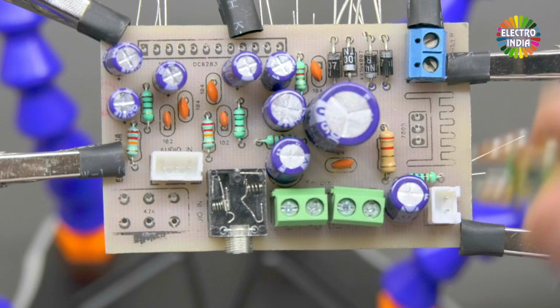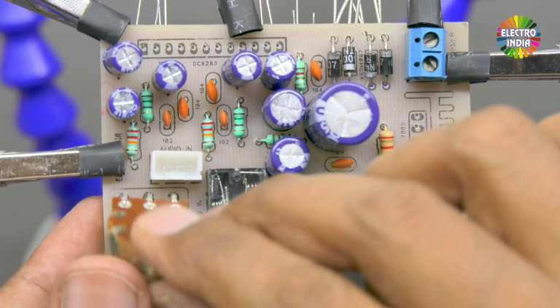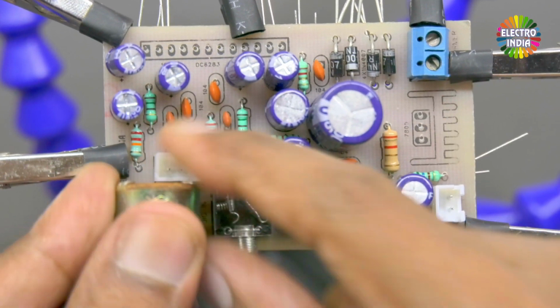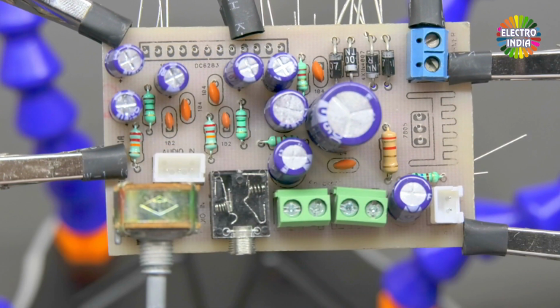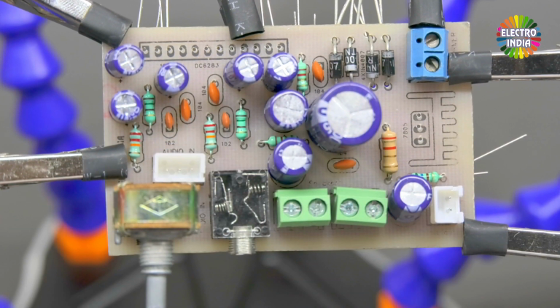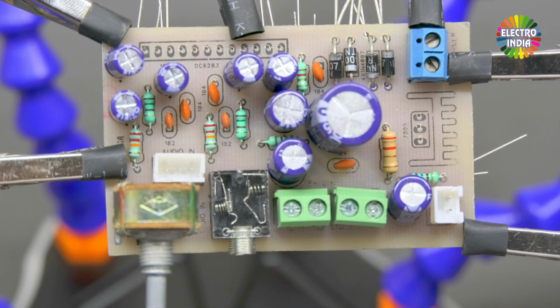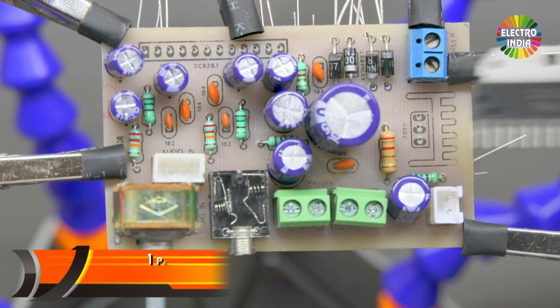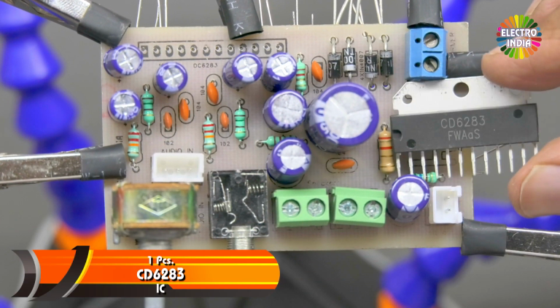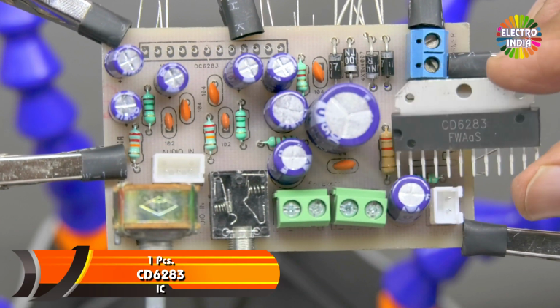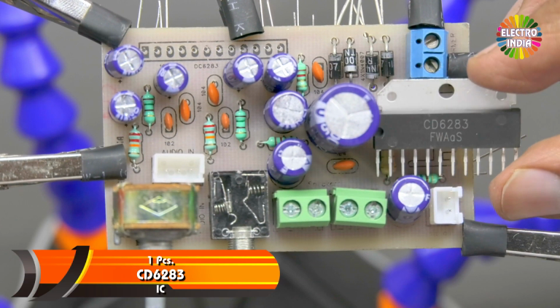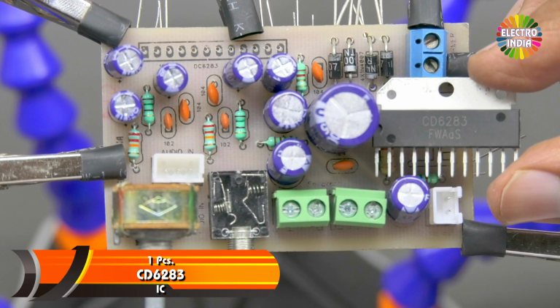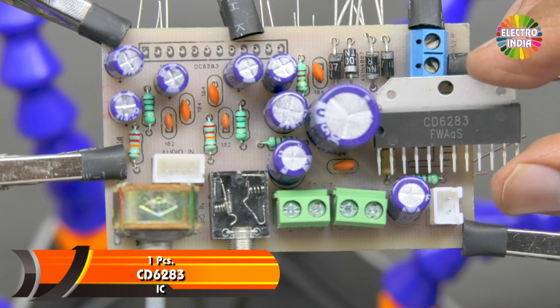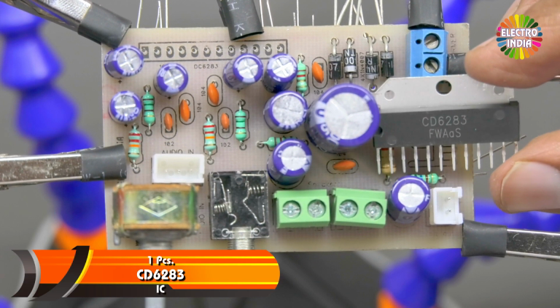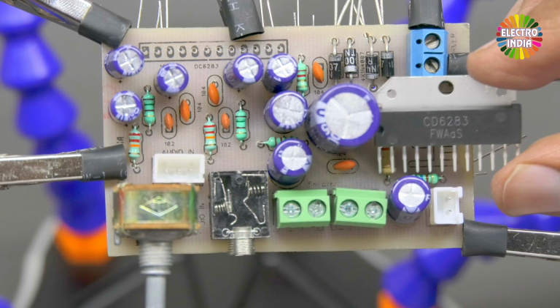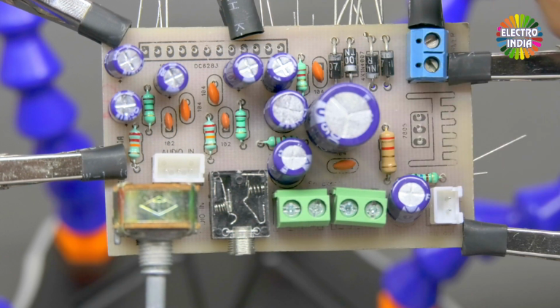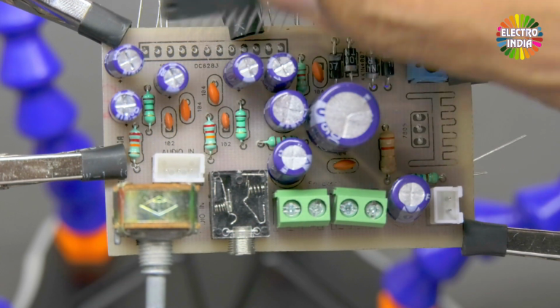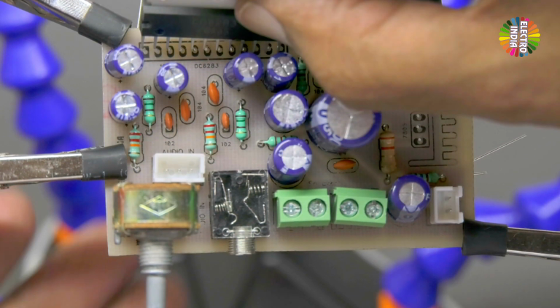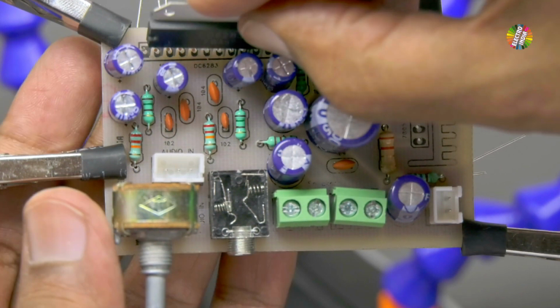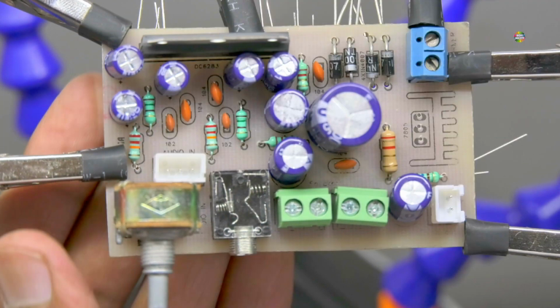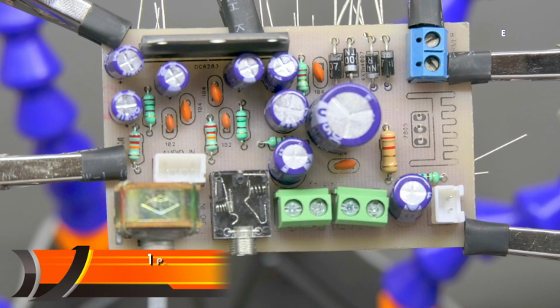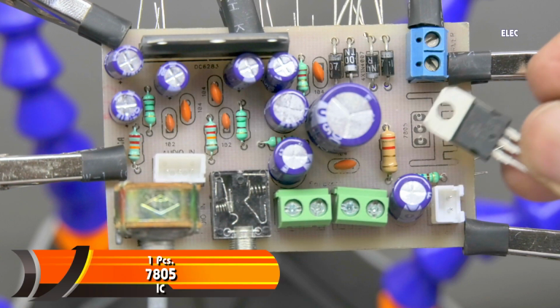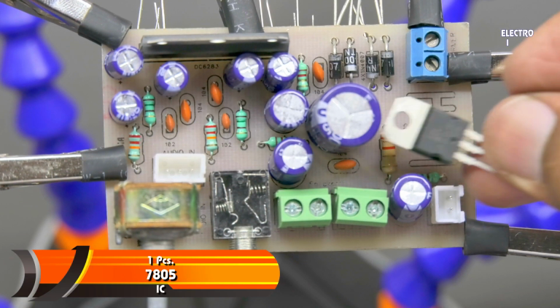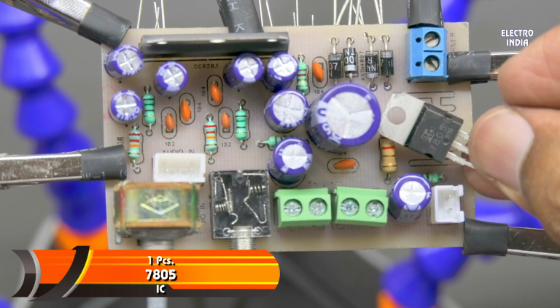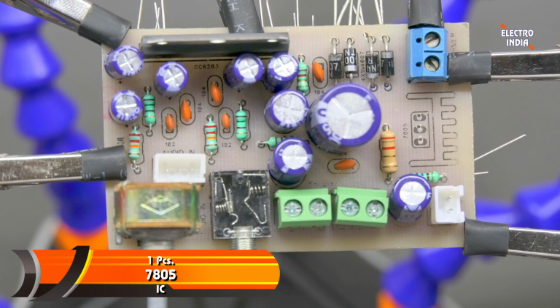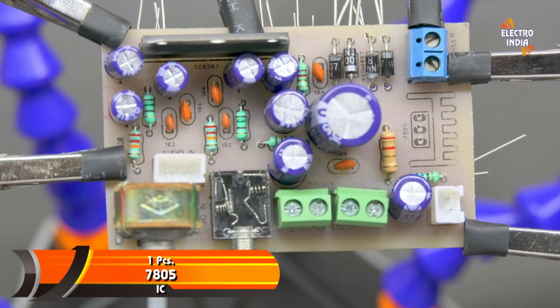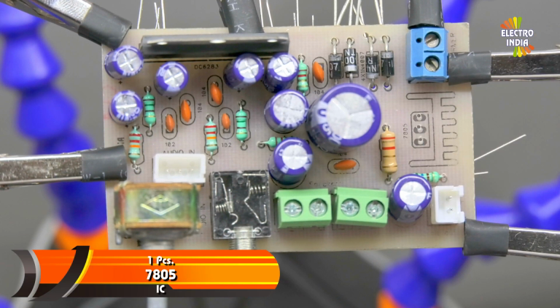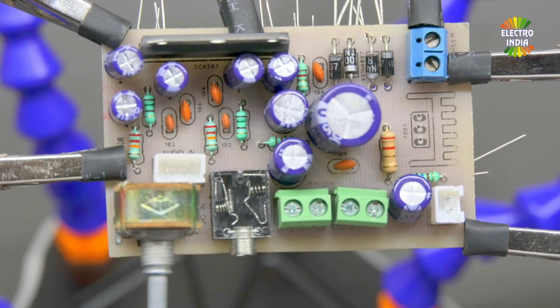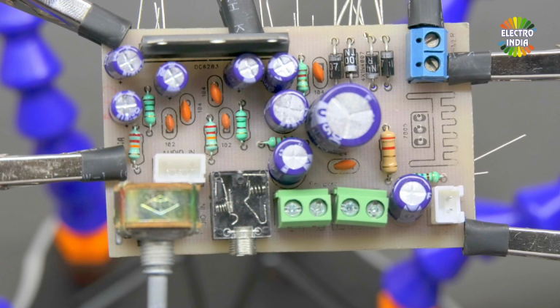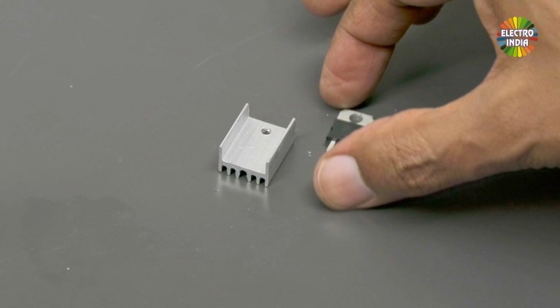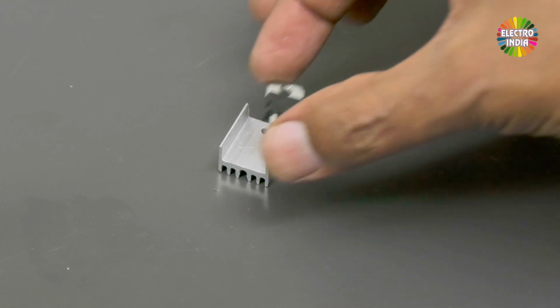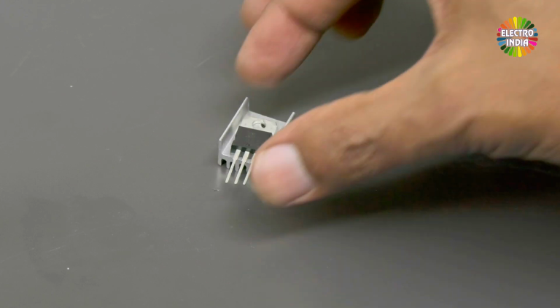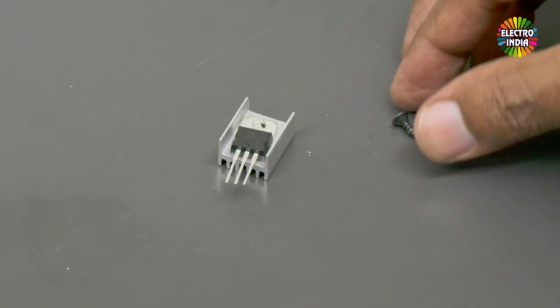You can use the same color if you like. One 22K dual potentiometer — you can also use 47K. One IC: CD 6283. One regulator IC: 7805. Mount it onto the heatsink.